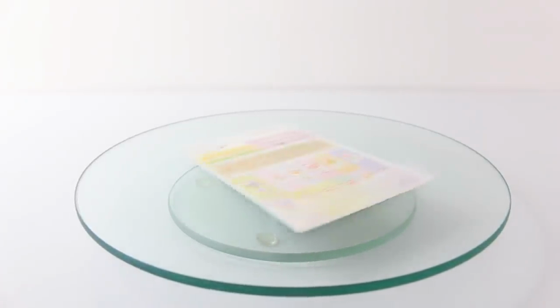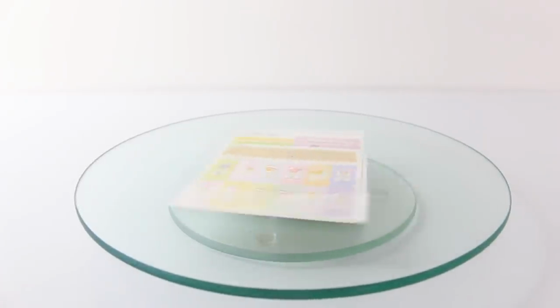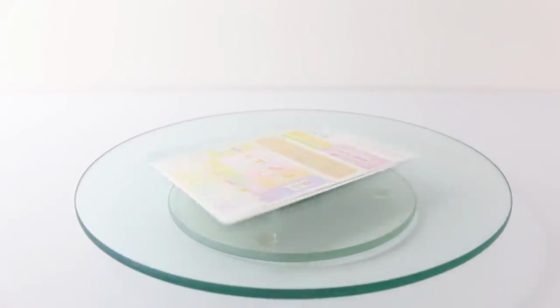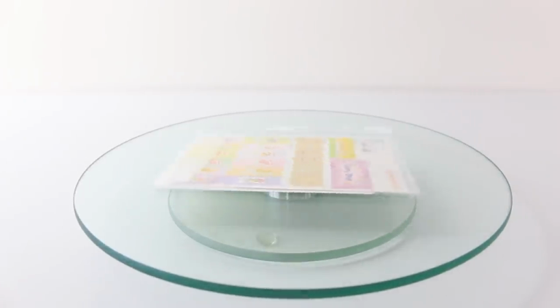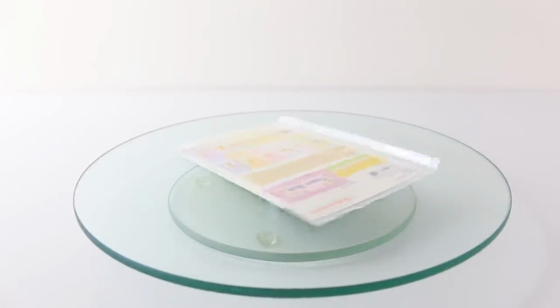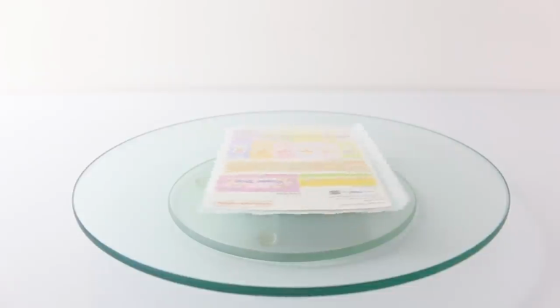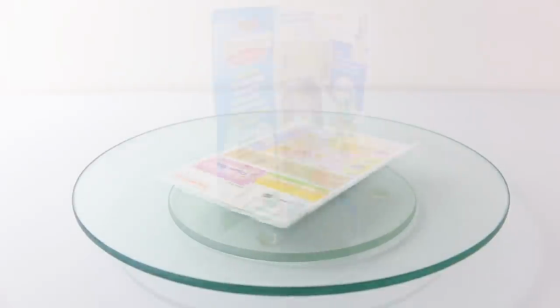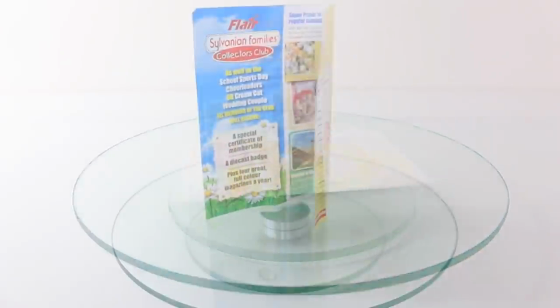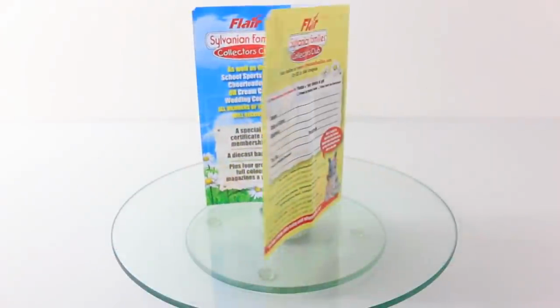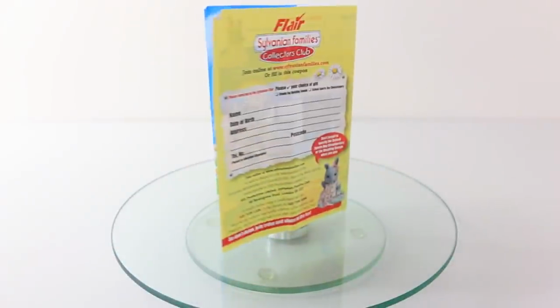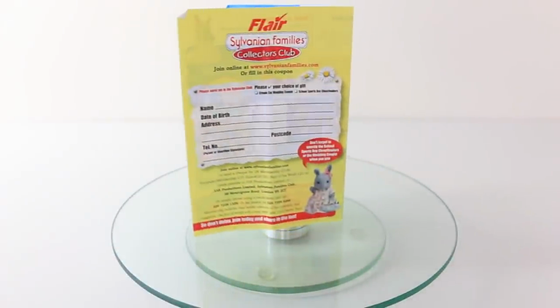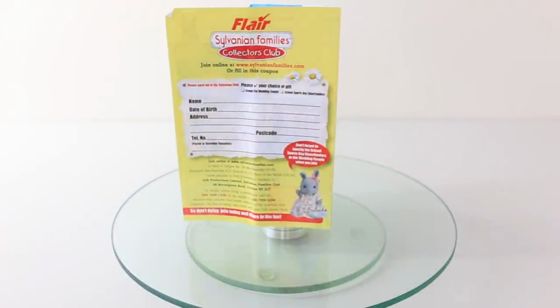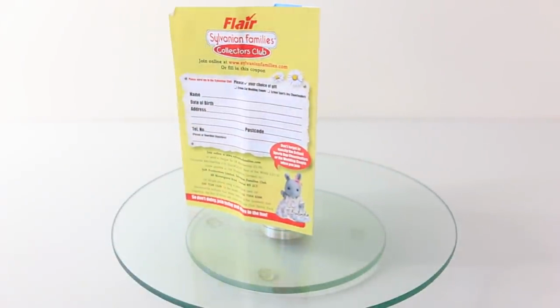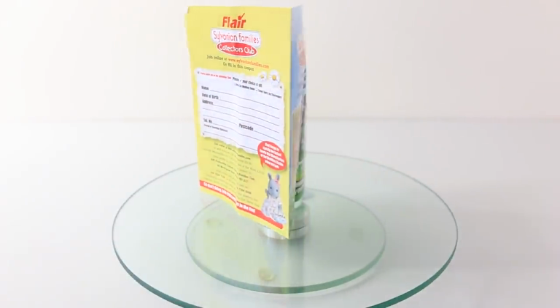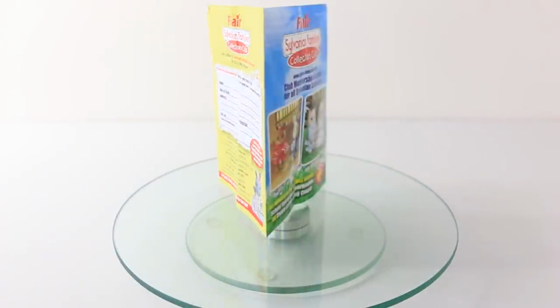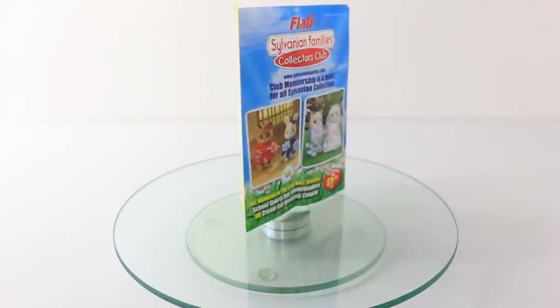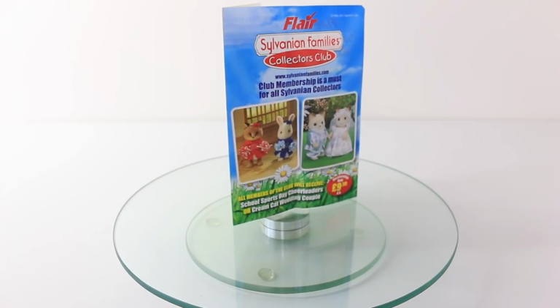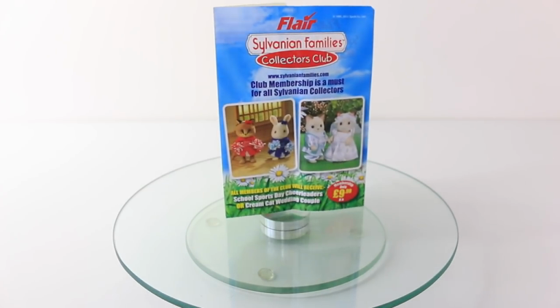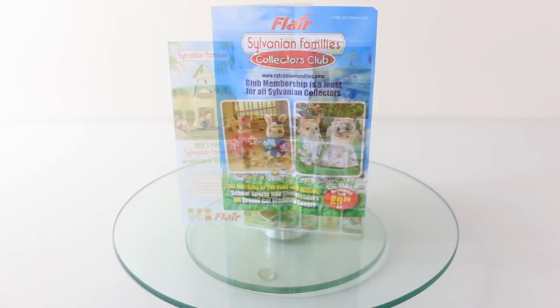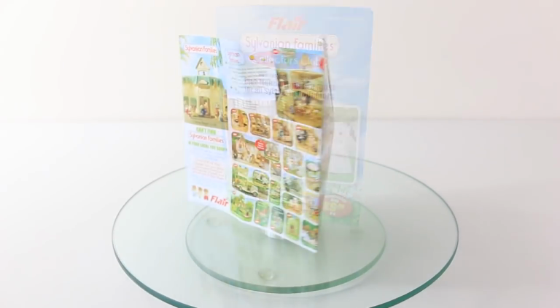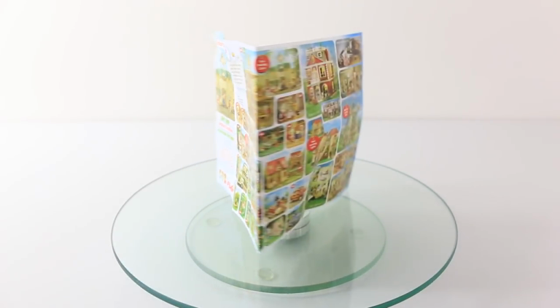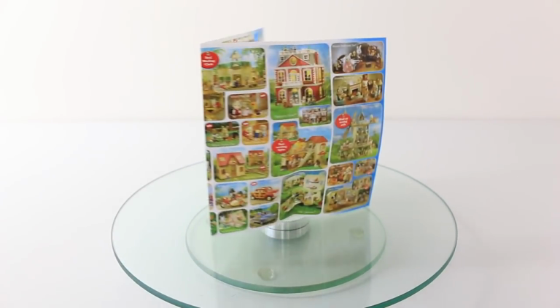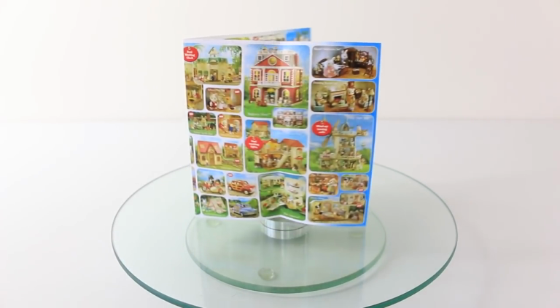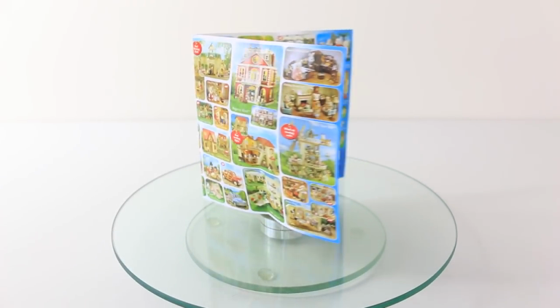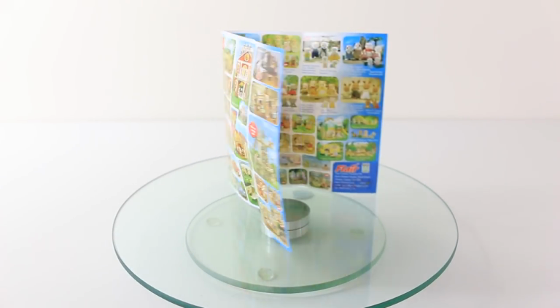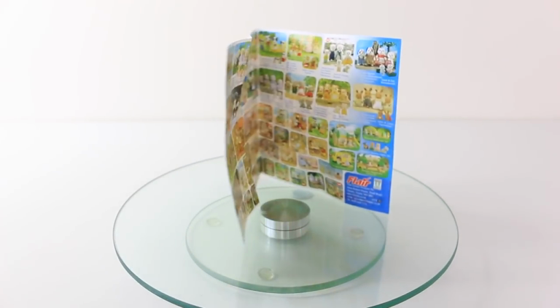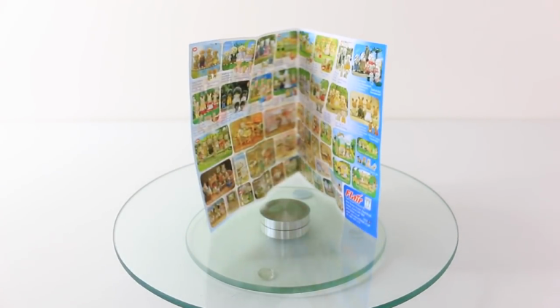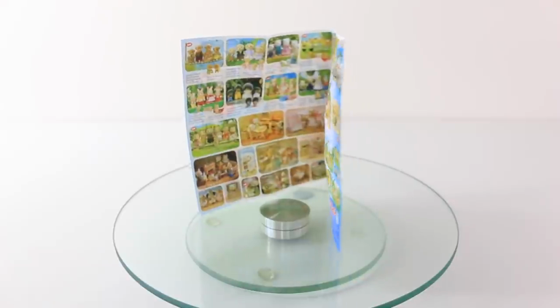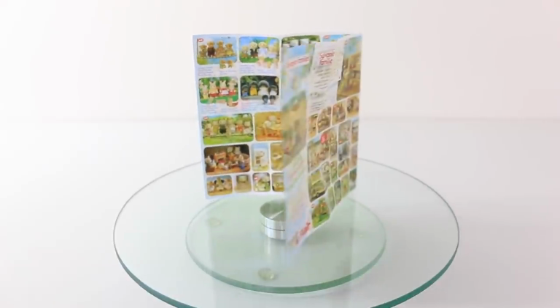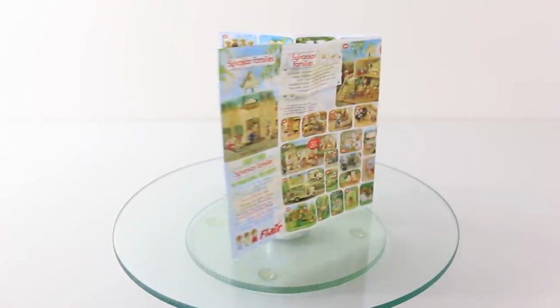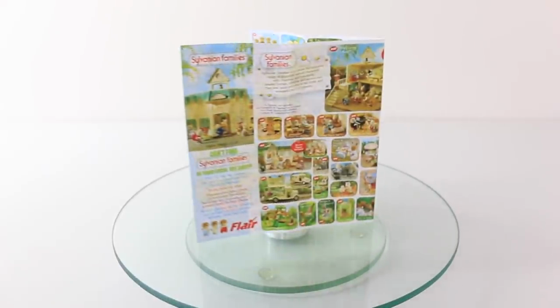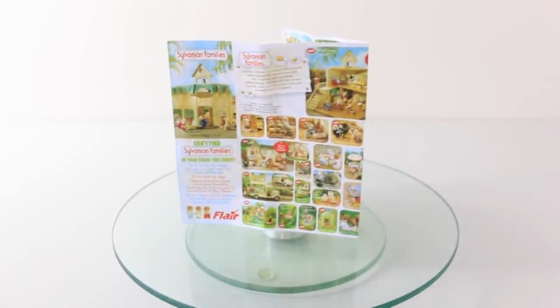Also included is a packet containing a sticker sheet, the Sylvanian Families Collector's Club application form, and a sheet catalogue featuring all the sets that are available in the line.